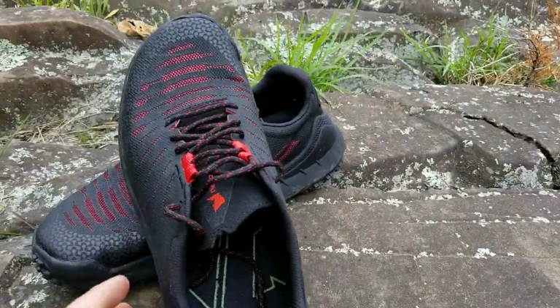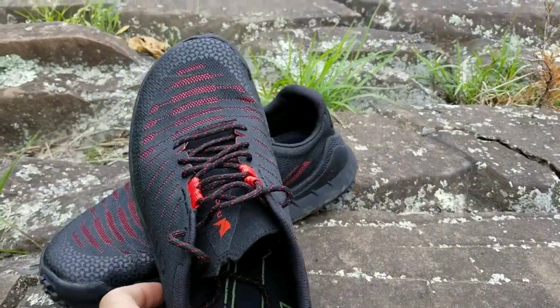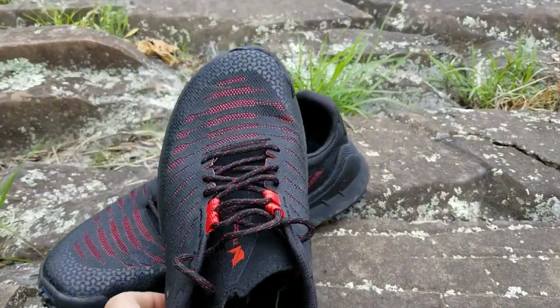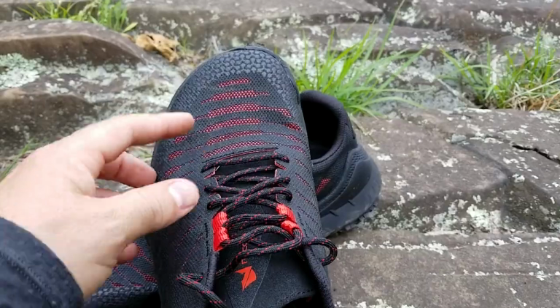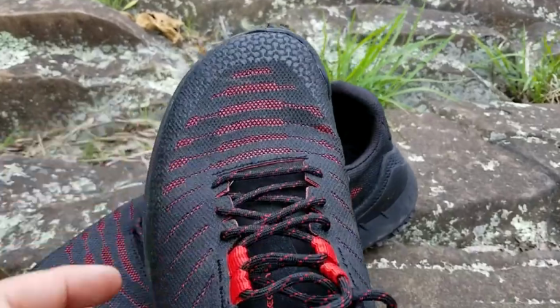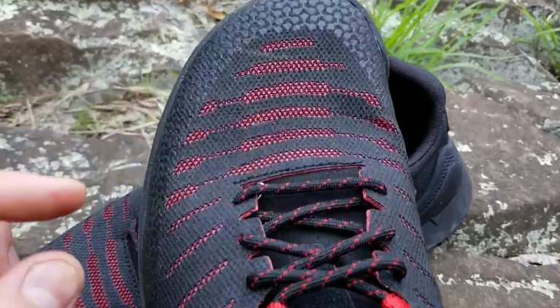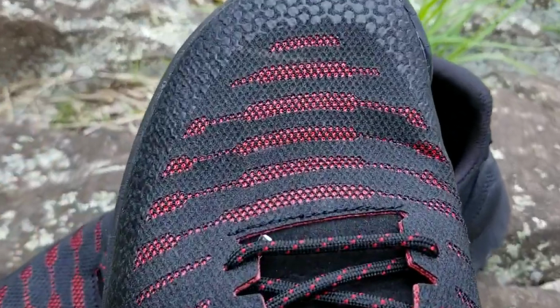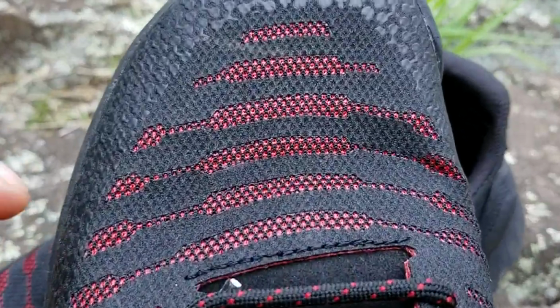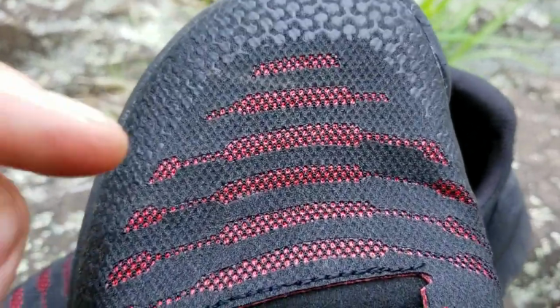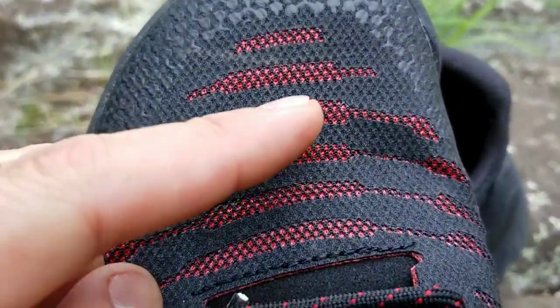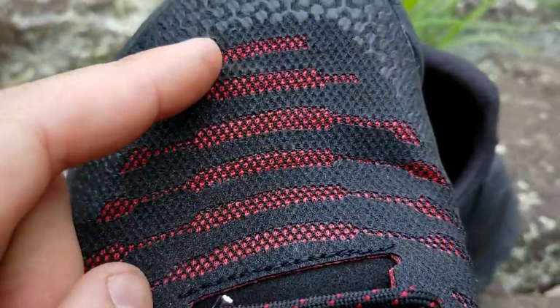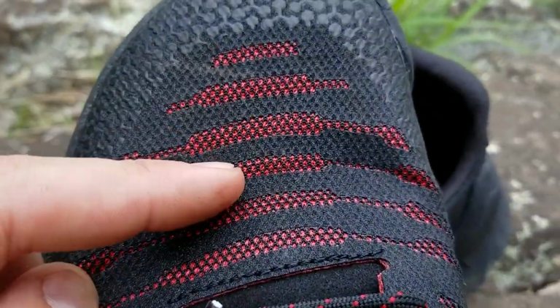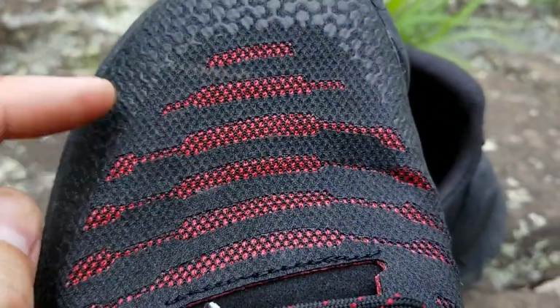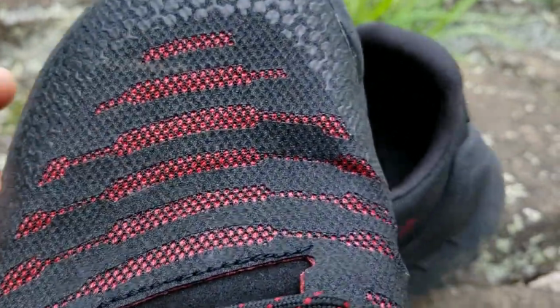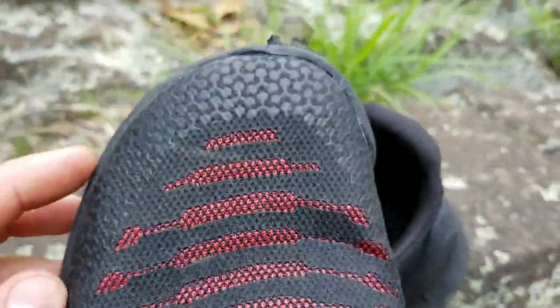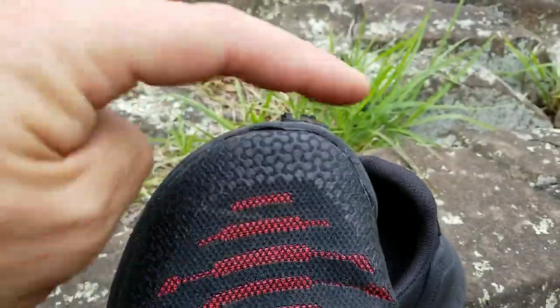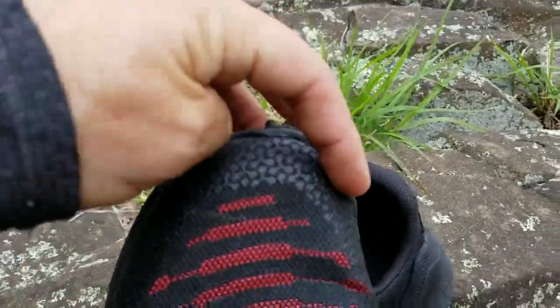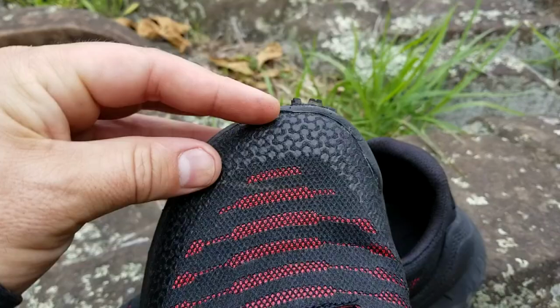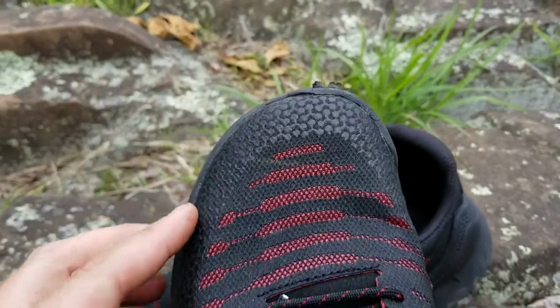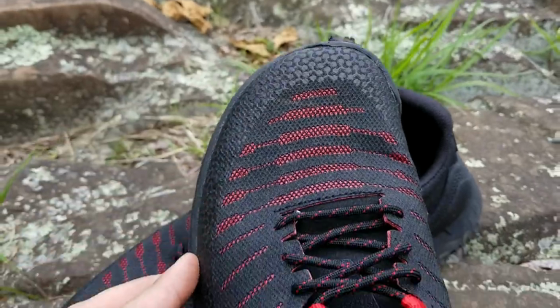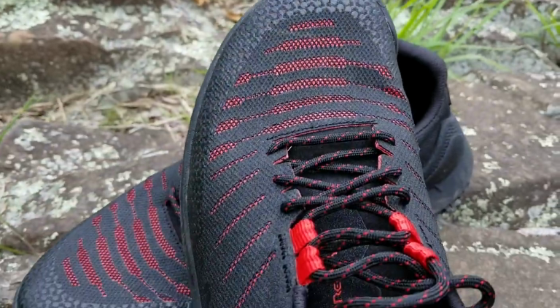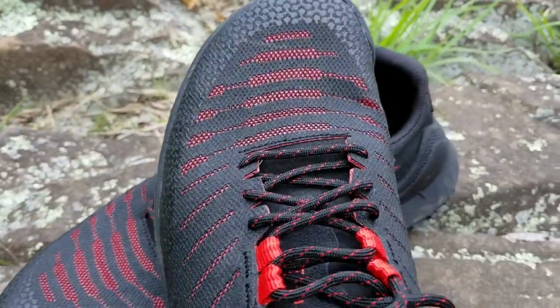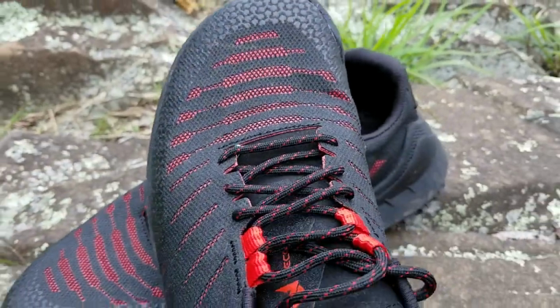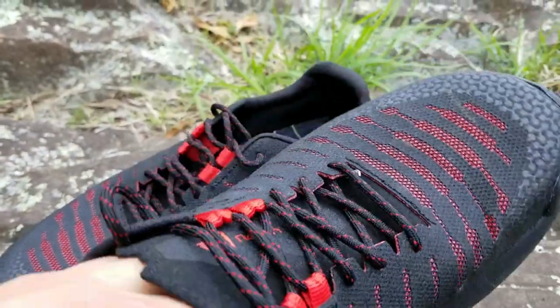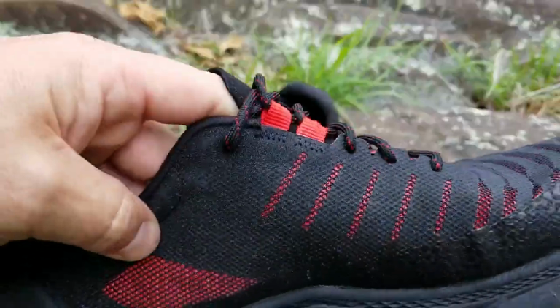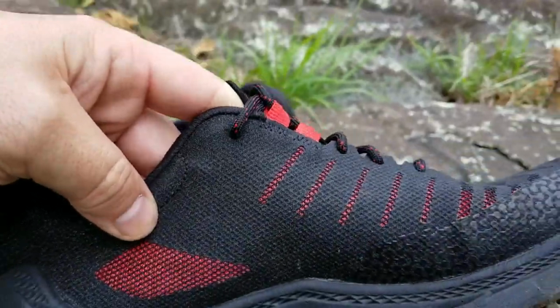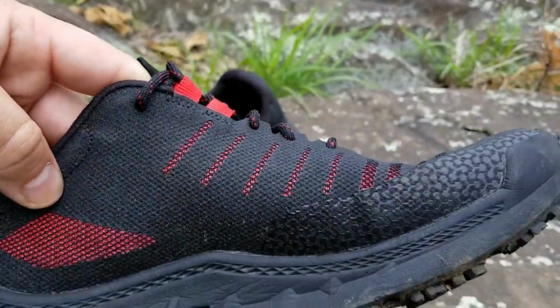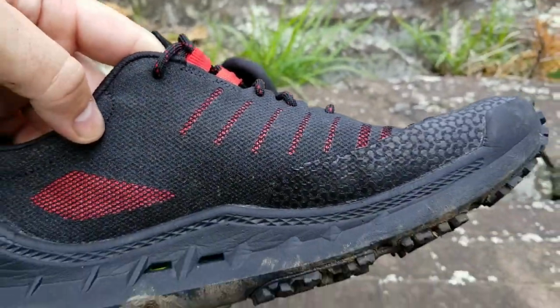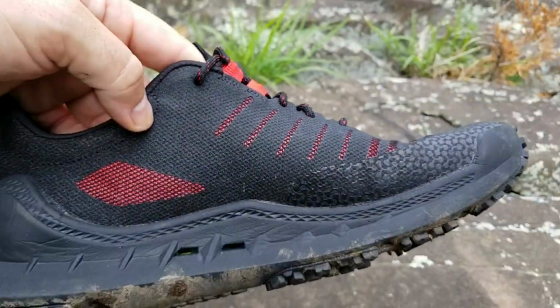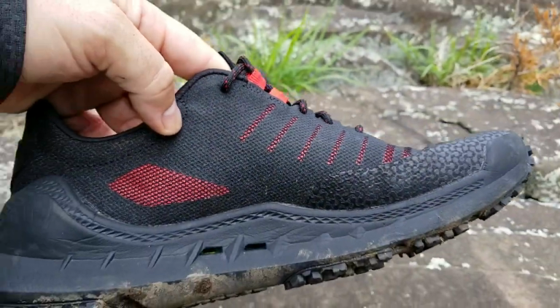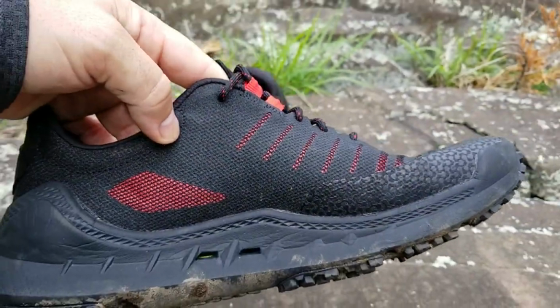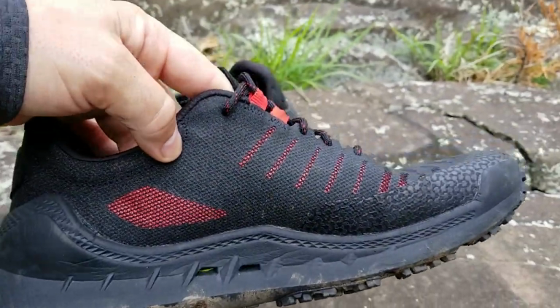The top of the shoe has a really nice breathable mesh — you can see it up close here — and then there's a rubberized protective area around that mesh. So the shoe itself is very breathable, making it good to wear in the summer.